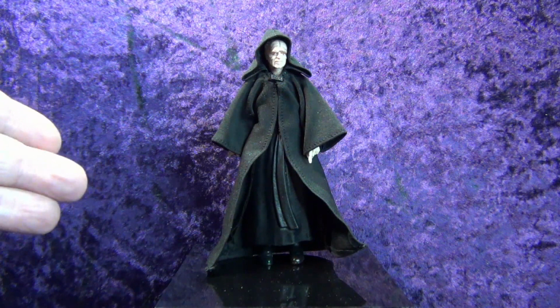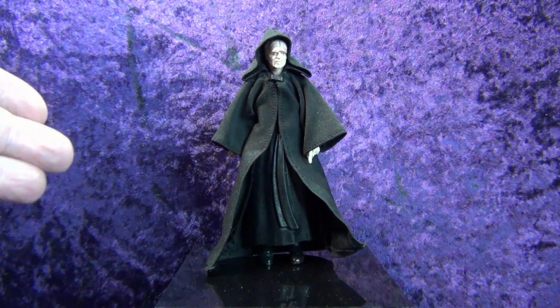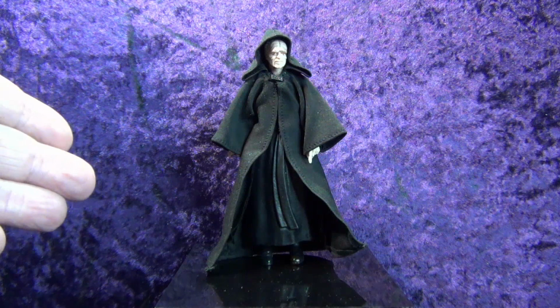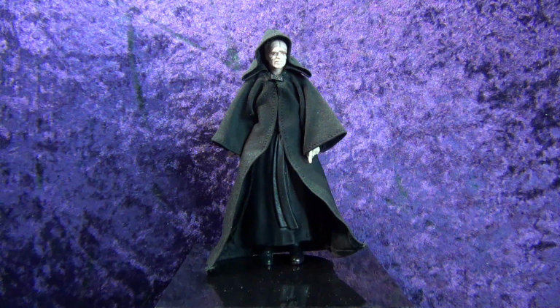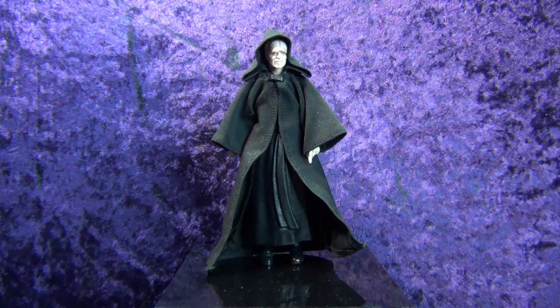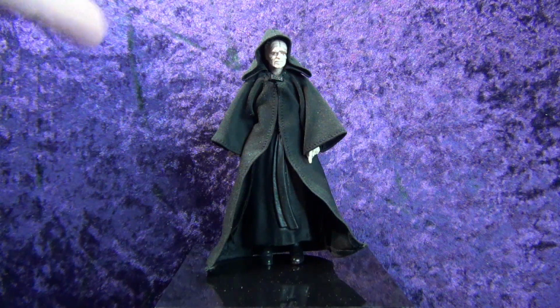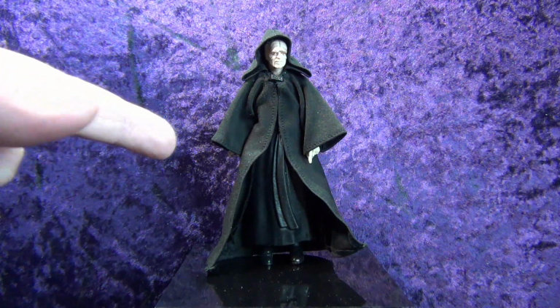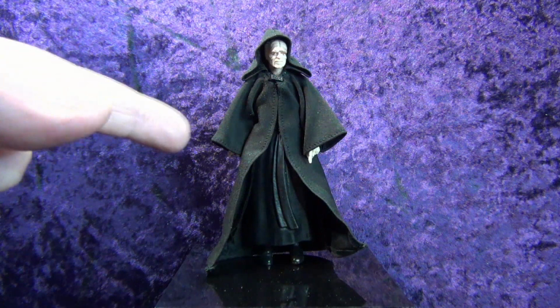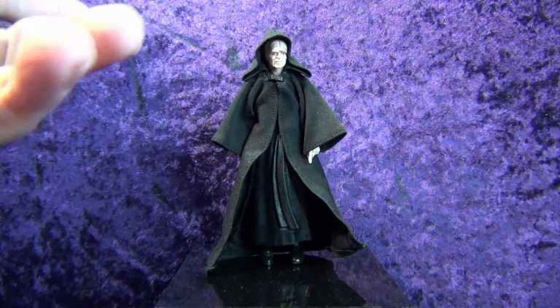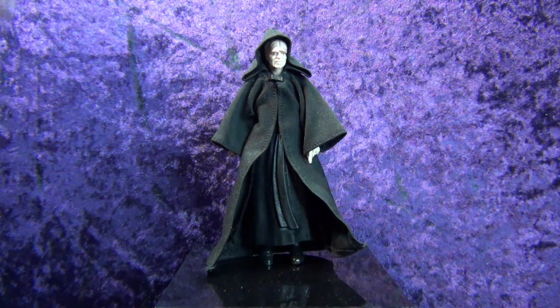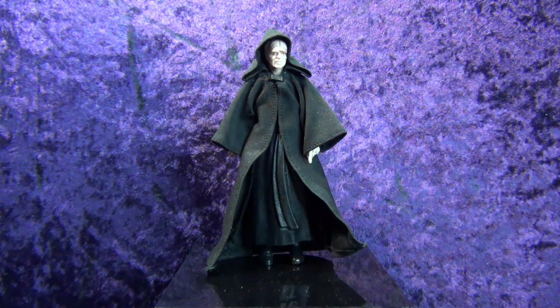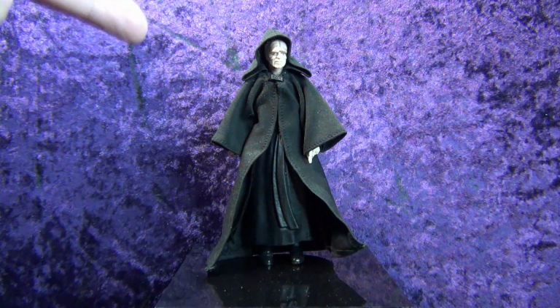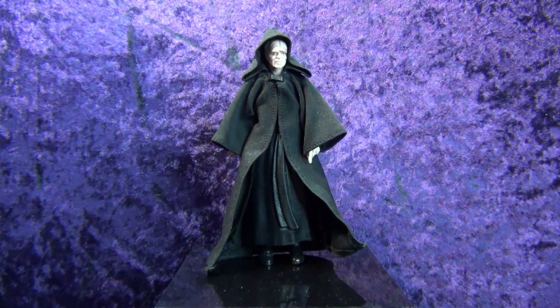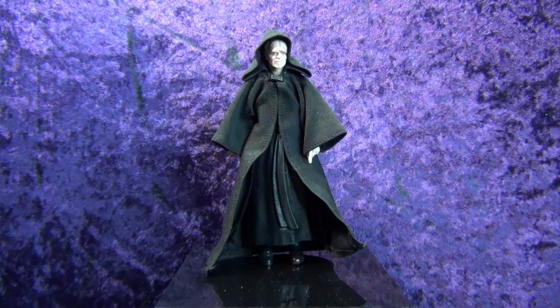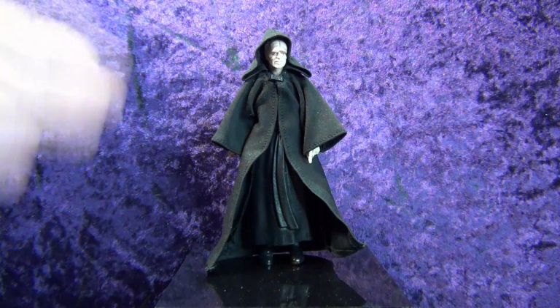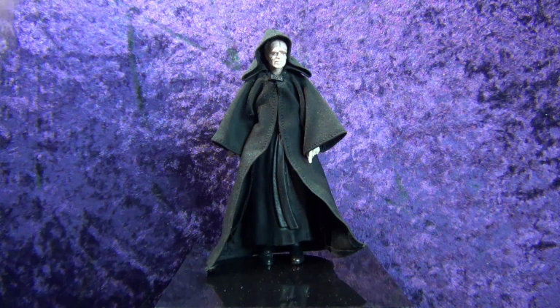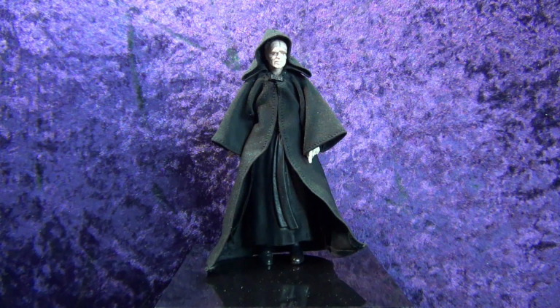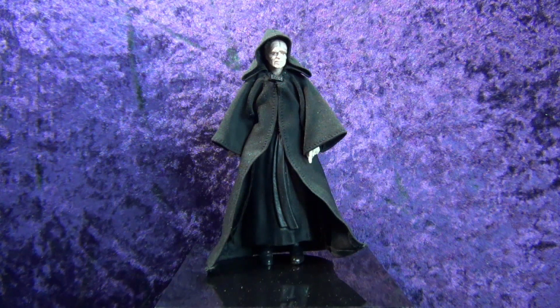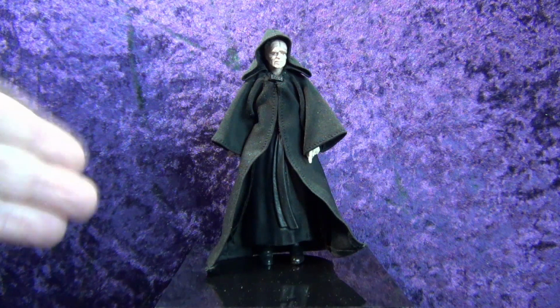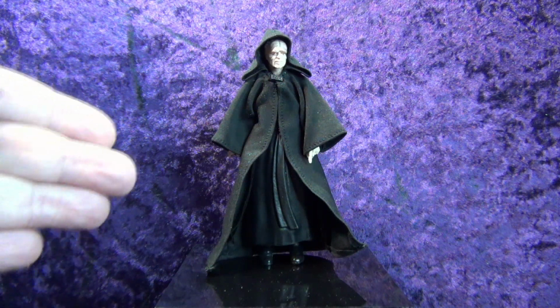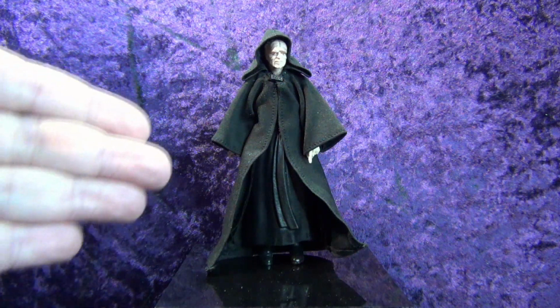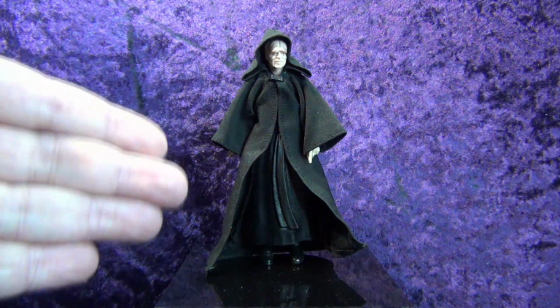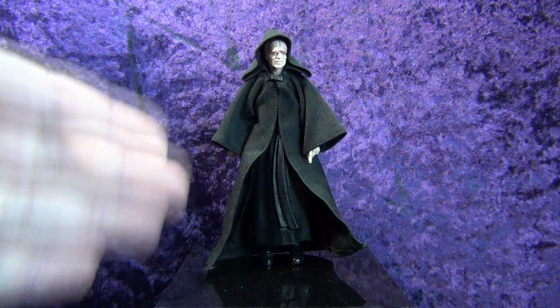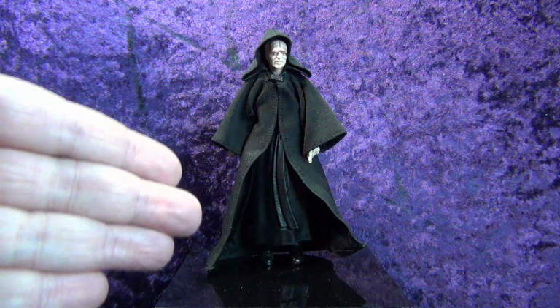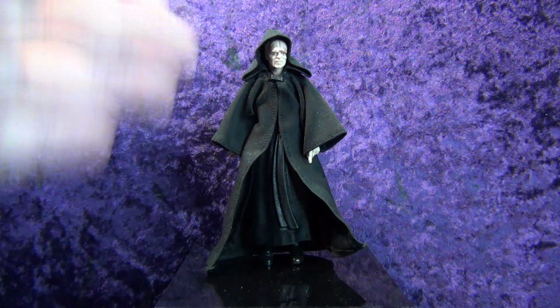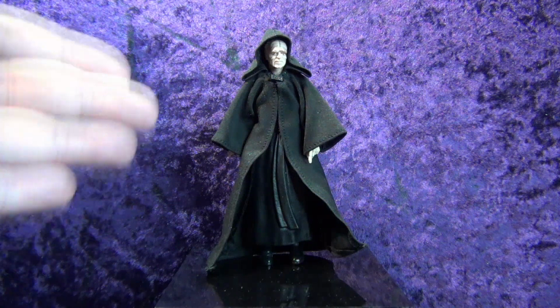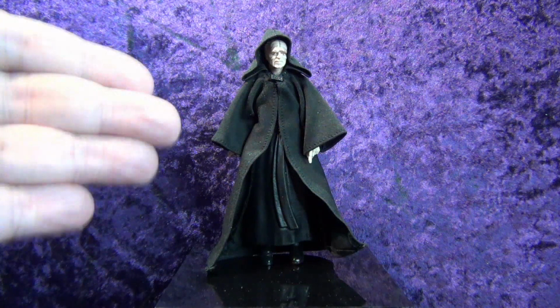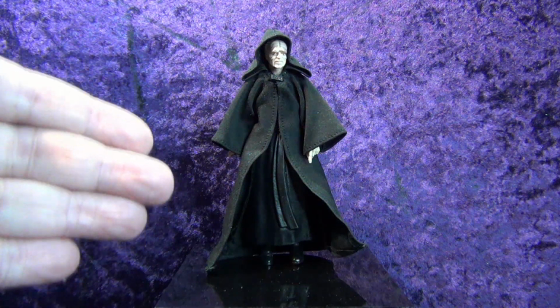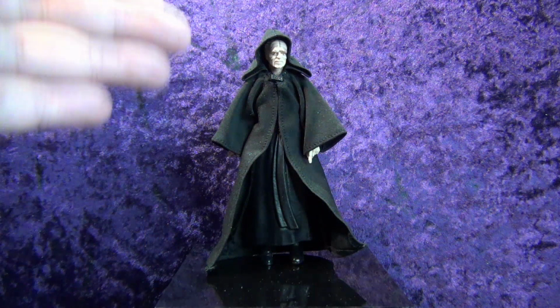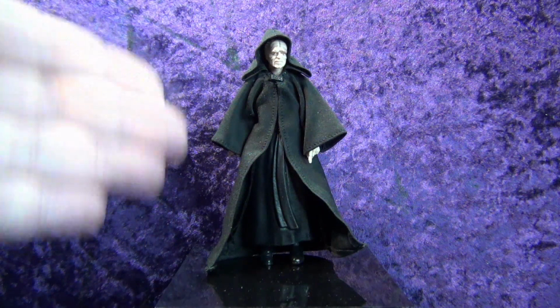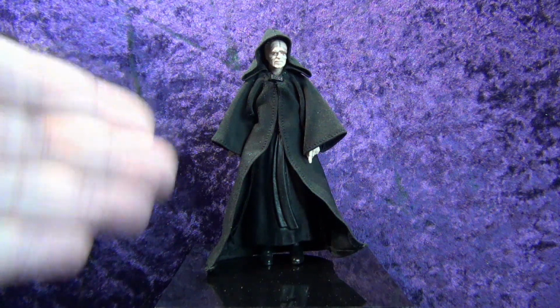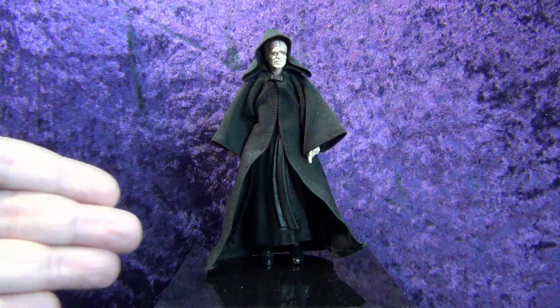I thought to myself, oh my gosh, I found it on eBay and I can do a custom on this and turn it into an Episode 3 Darth Sidious.